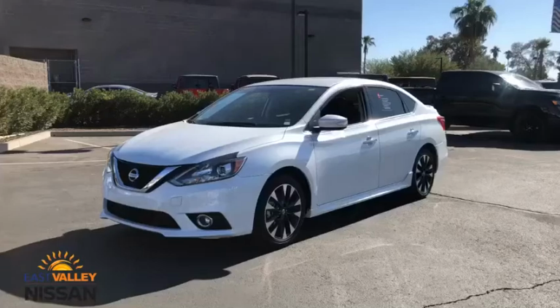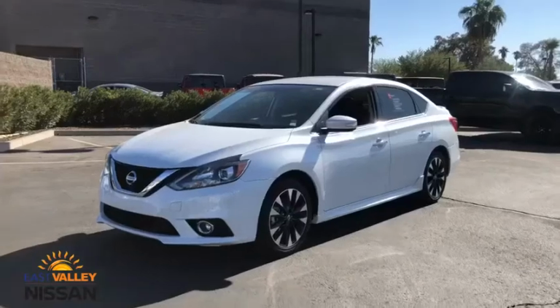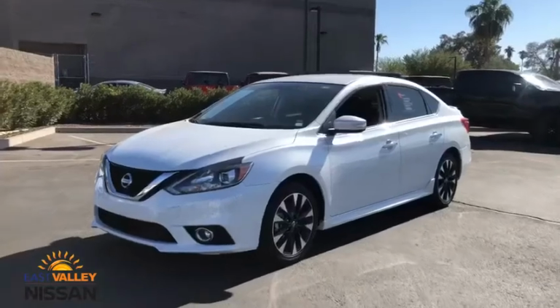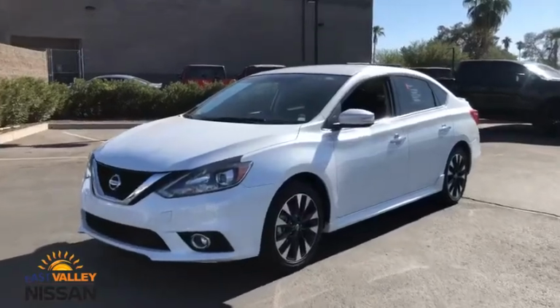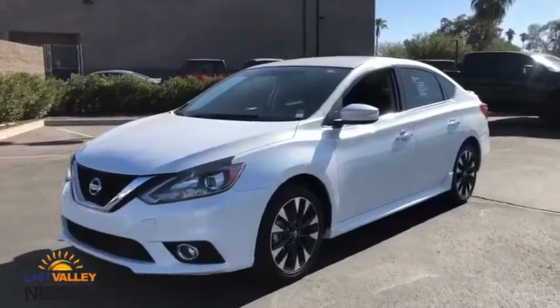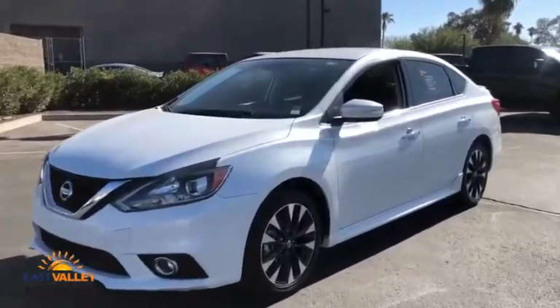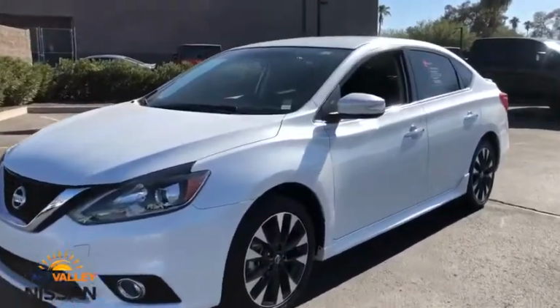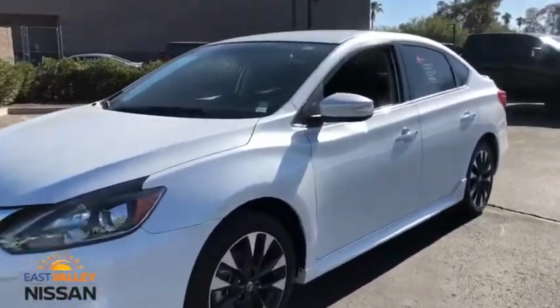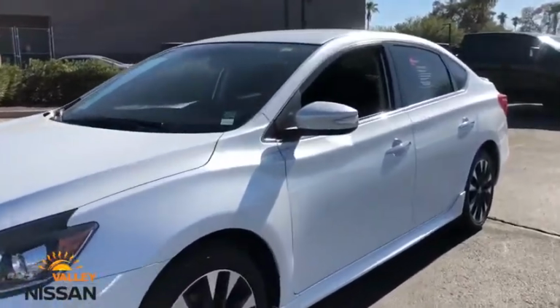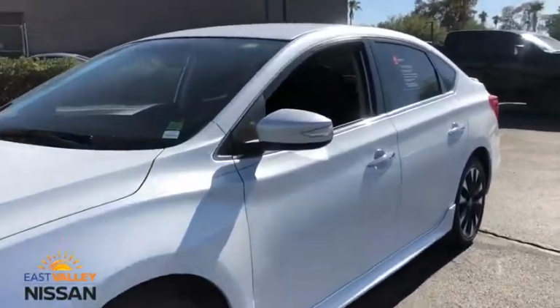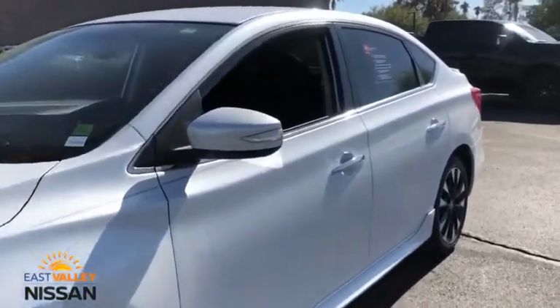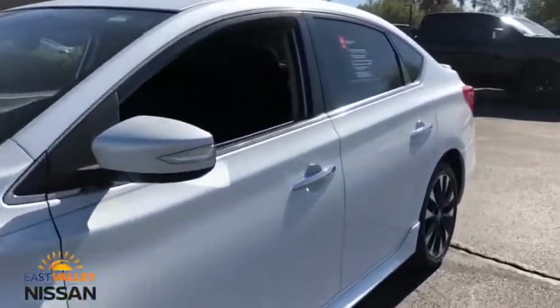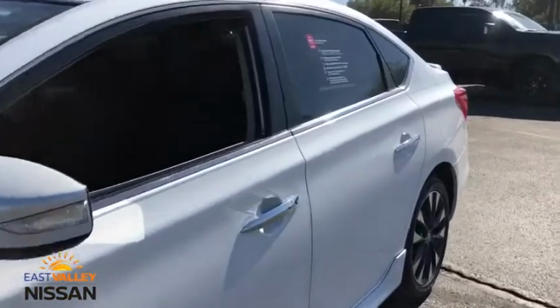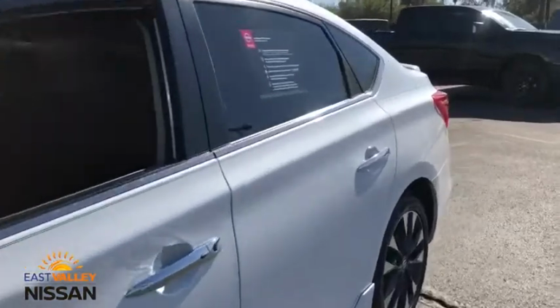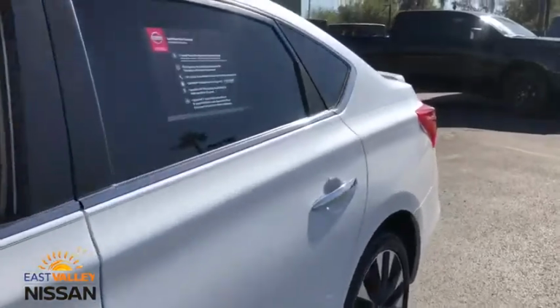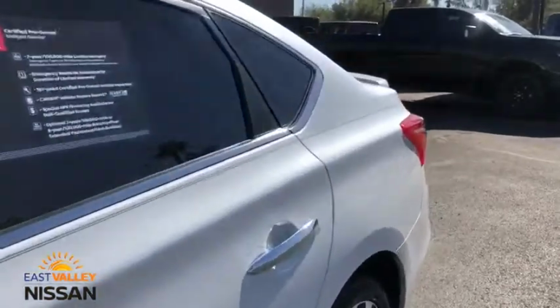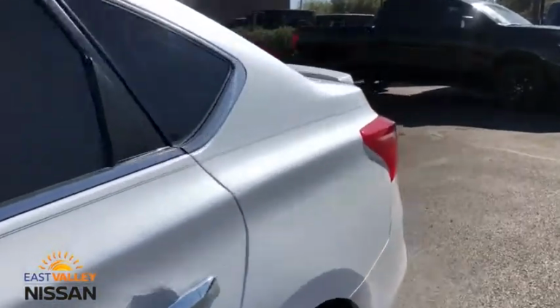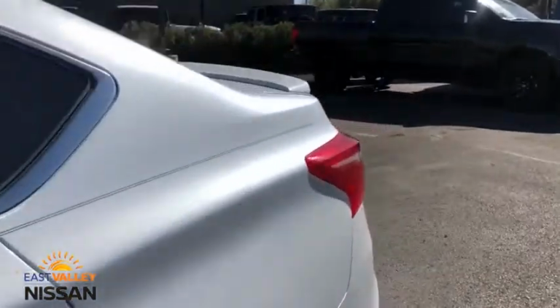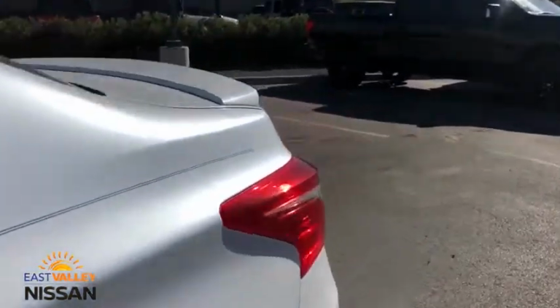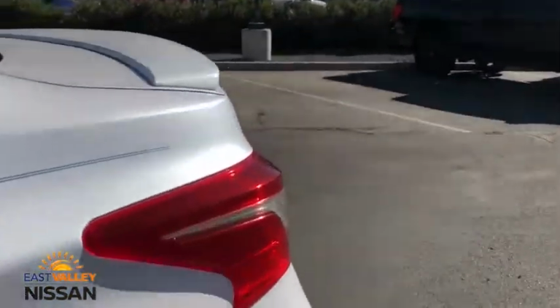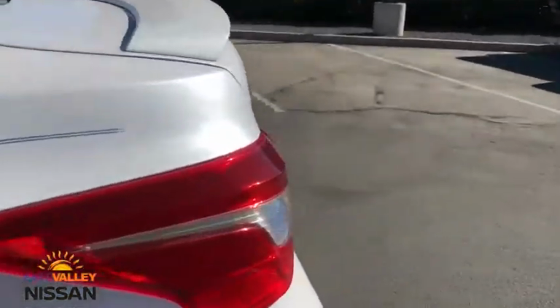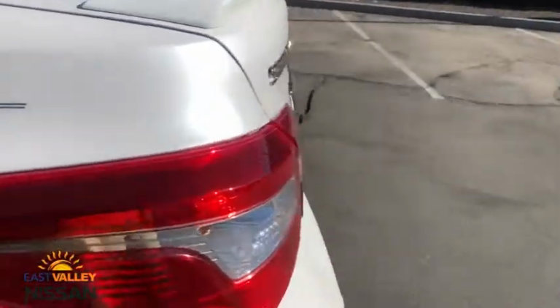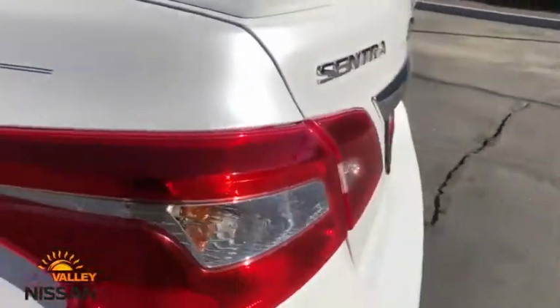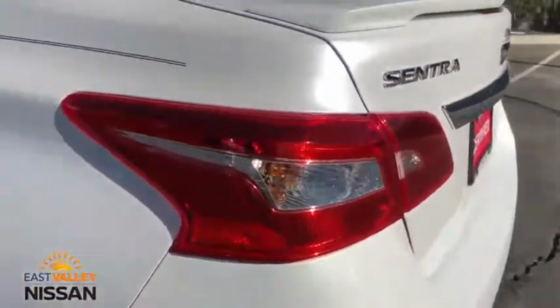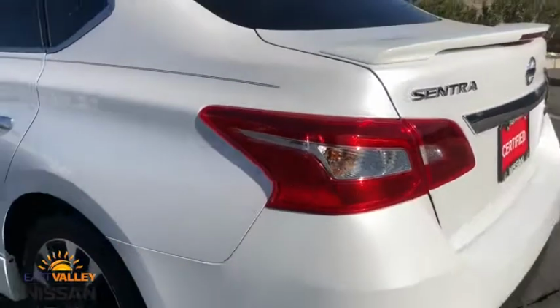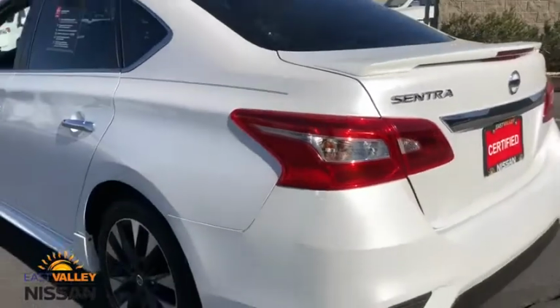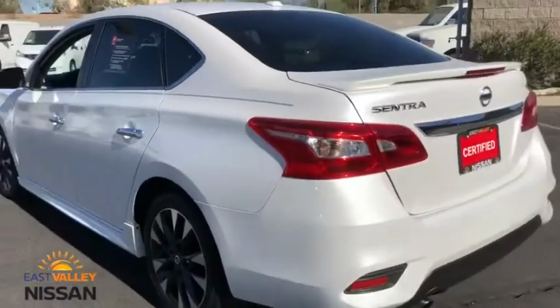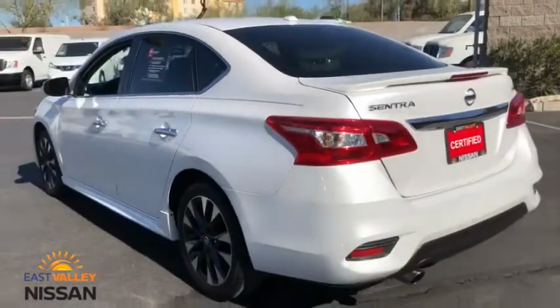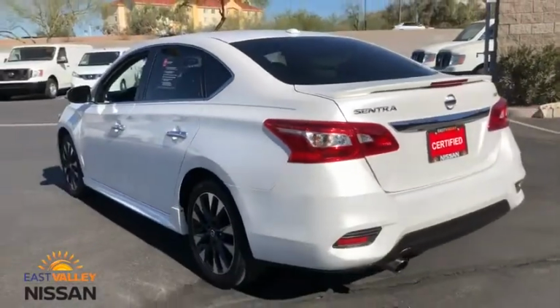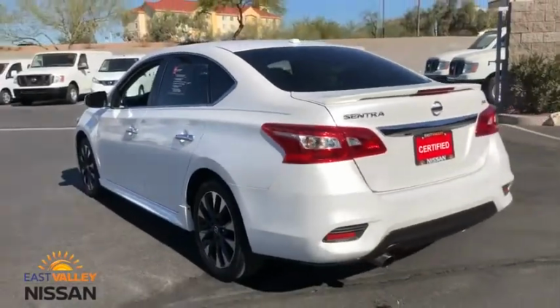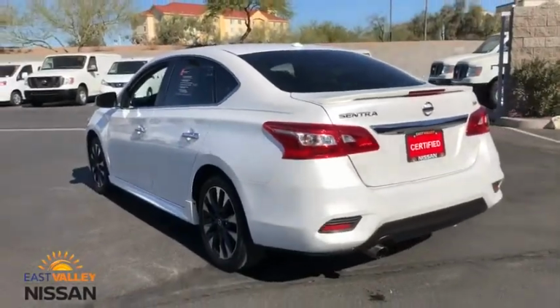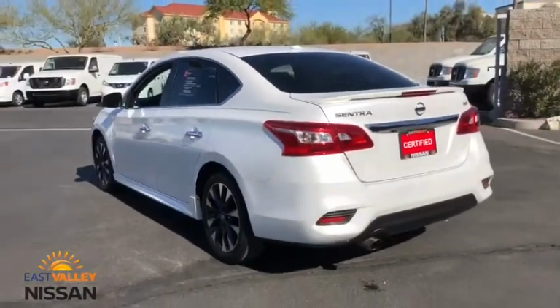Take a ride in the 2018 Nissan Sentra. With its spacious and versatile interior and stellar fuel efficiency, the Nissan Sentra is the obvious choice for anyone who wants to enjoy a stylish and comfortable ride.